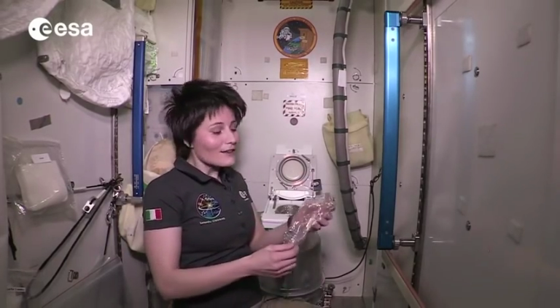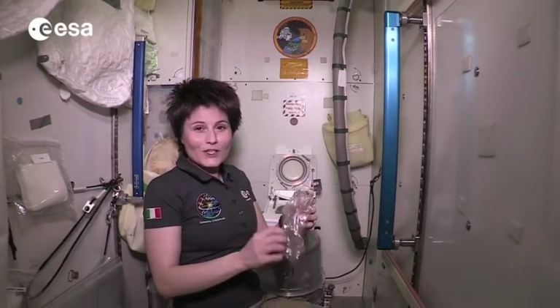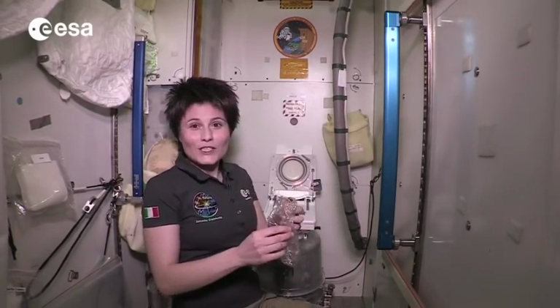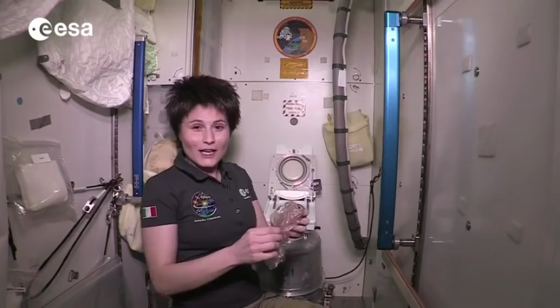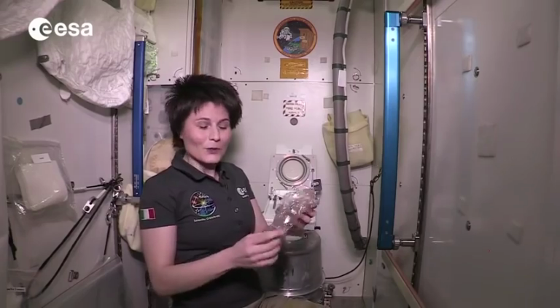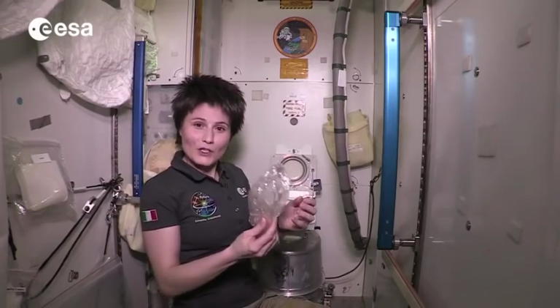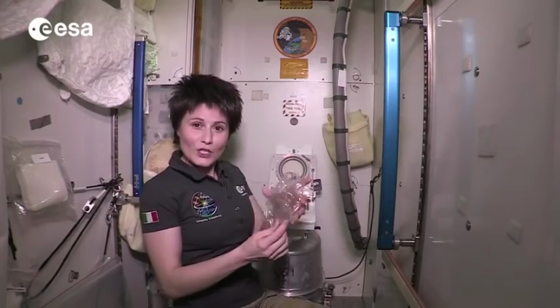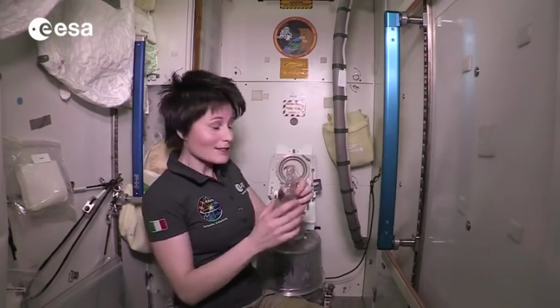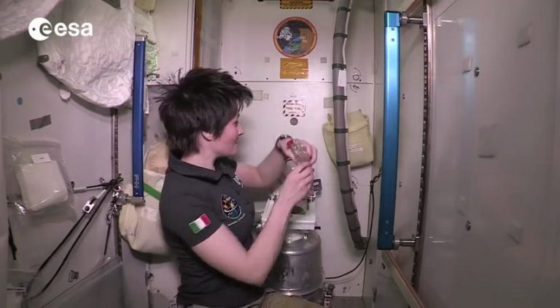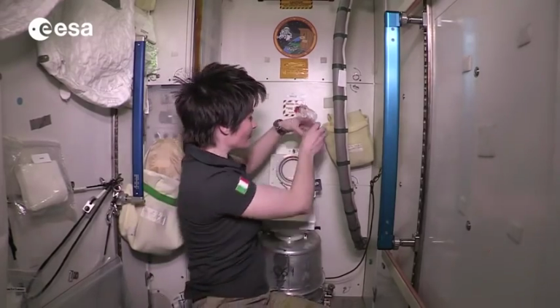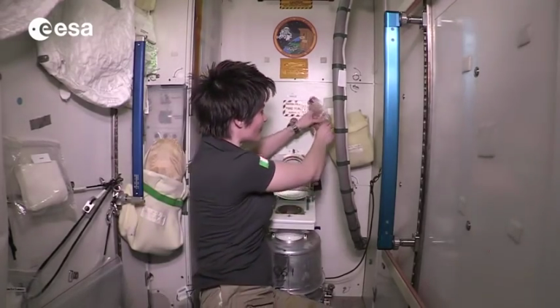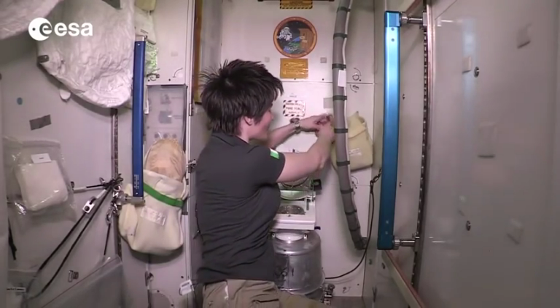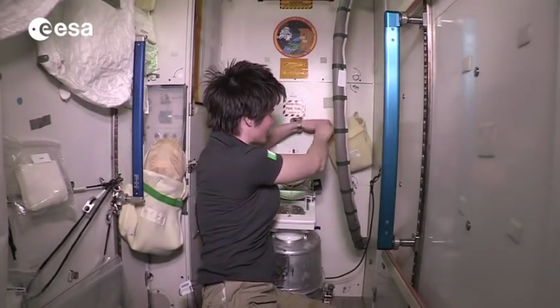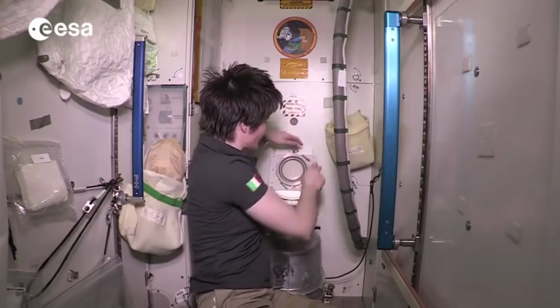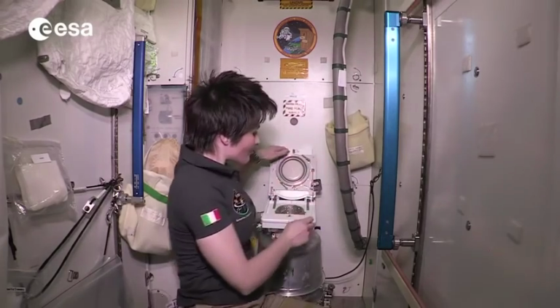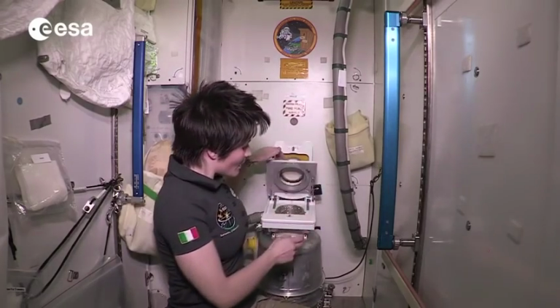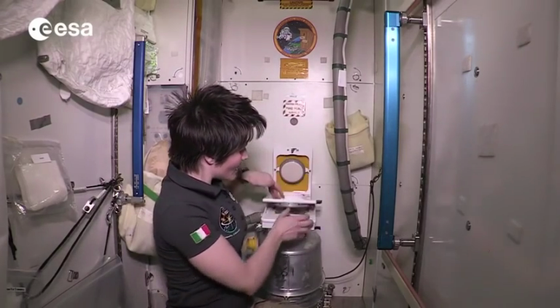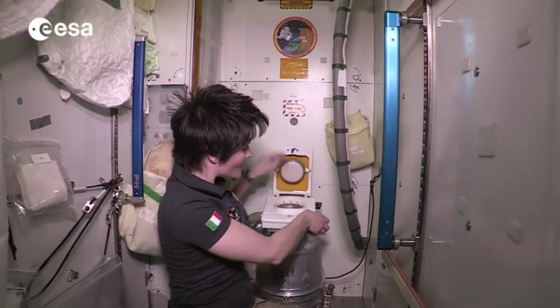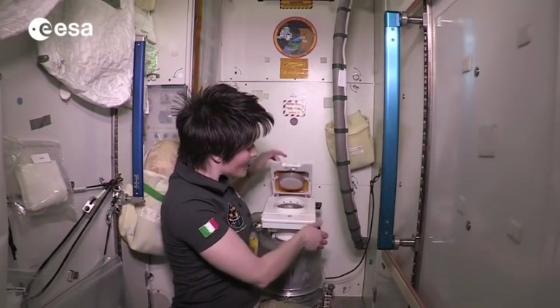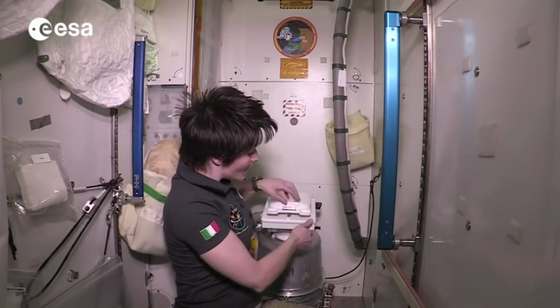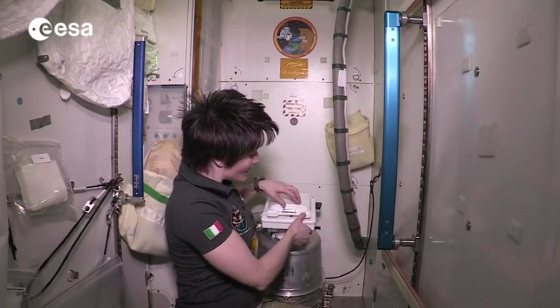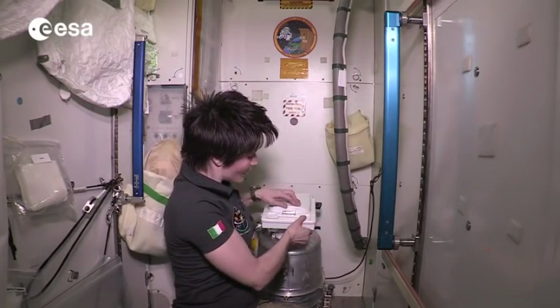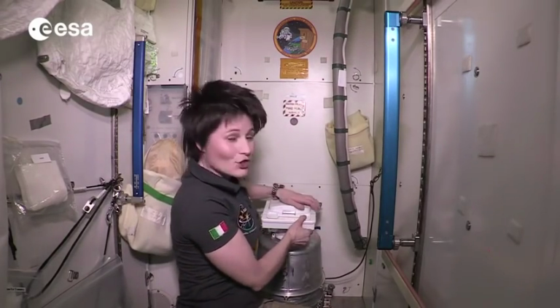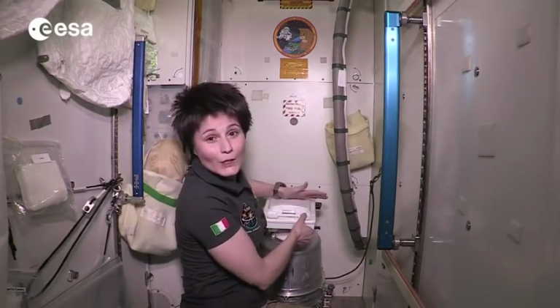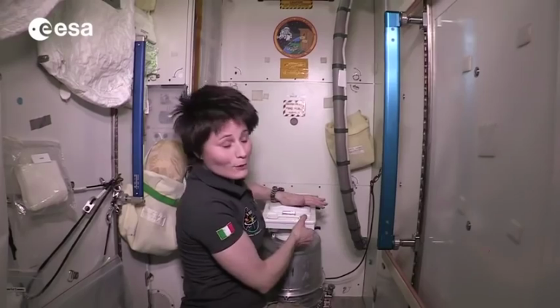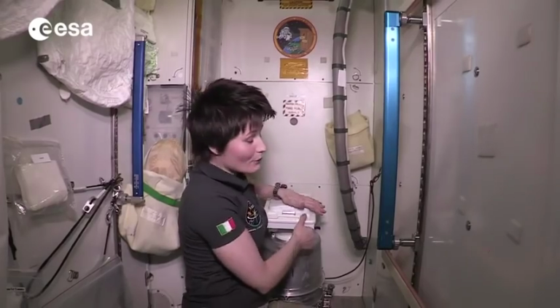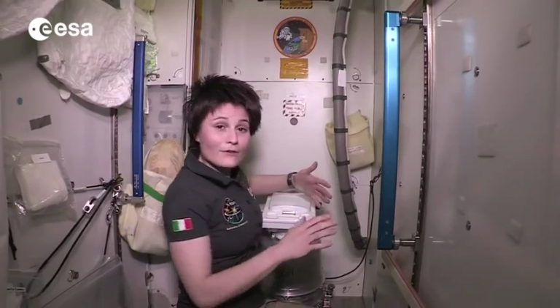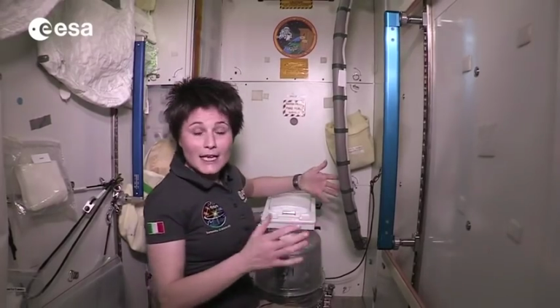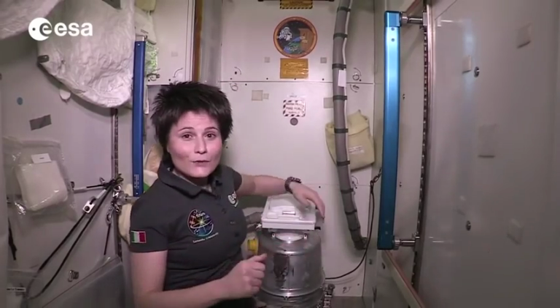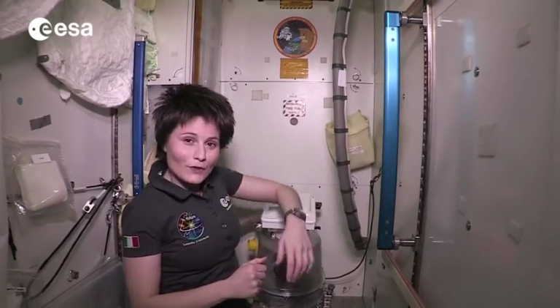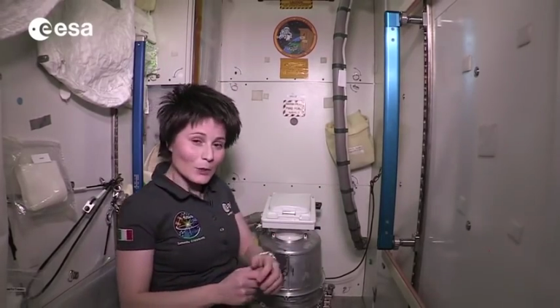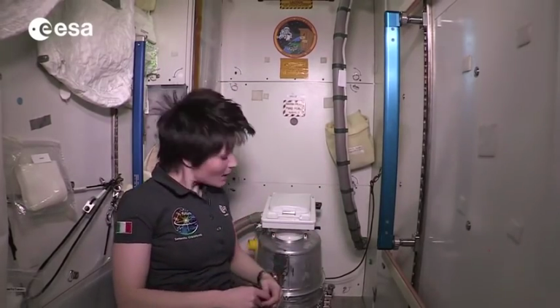And then, of course, as a courtesy to the next person, we put a new fresh bag inside. The solid waste container gets changed when it's full, which is roughly every ten days for a crew of three people using it.